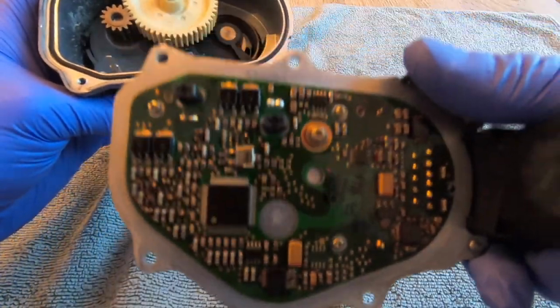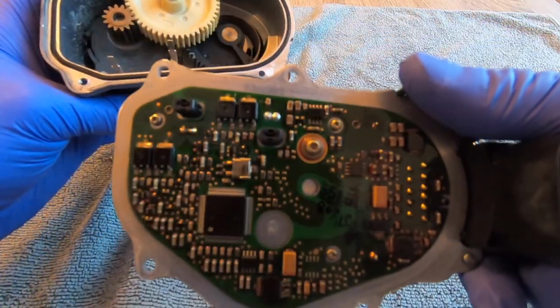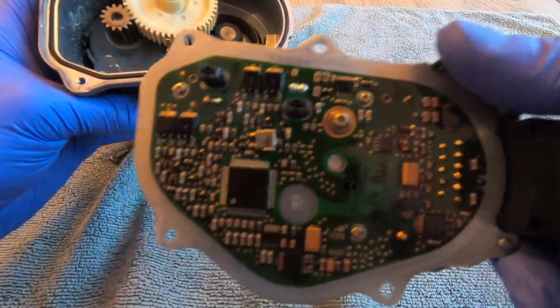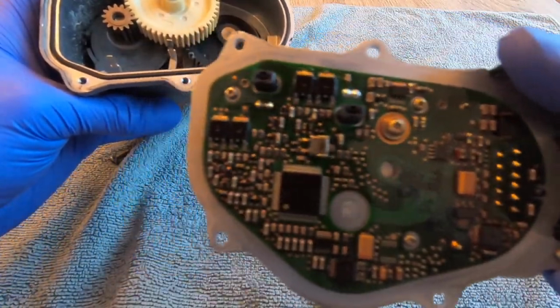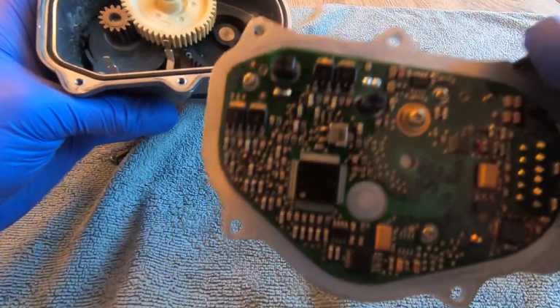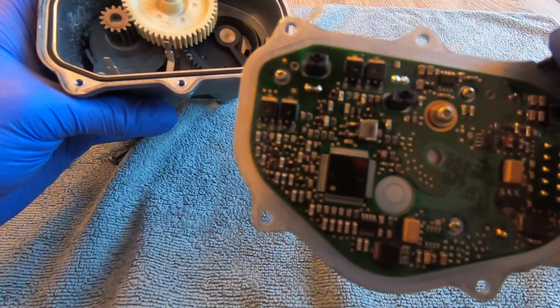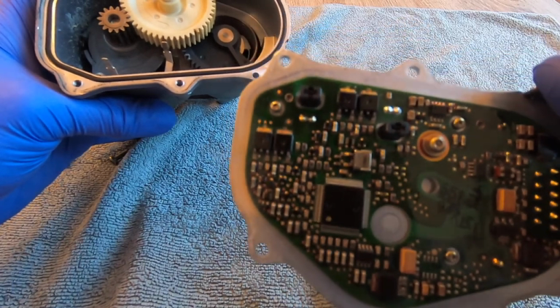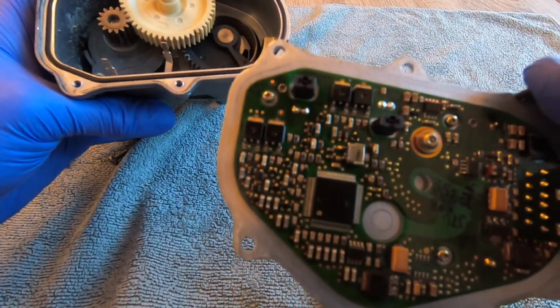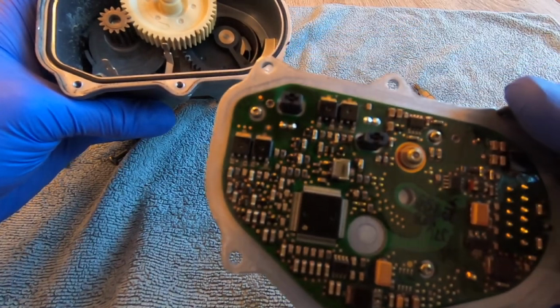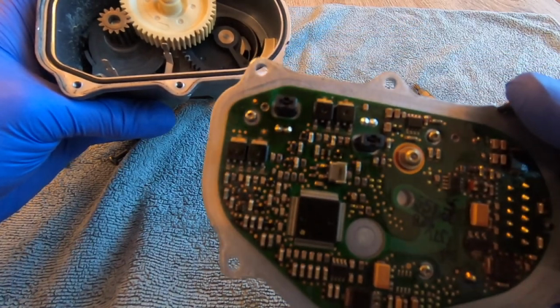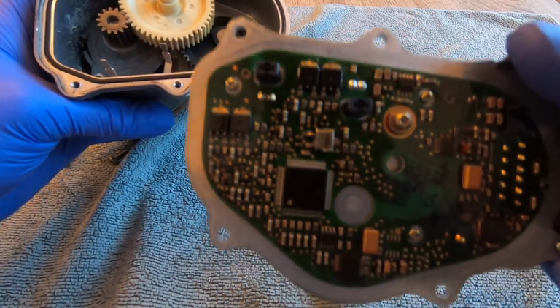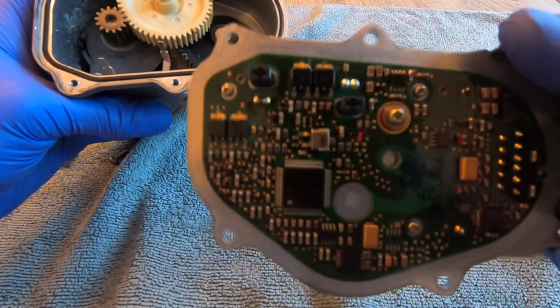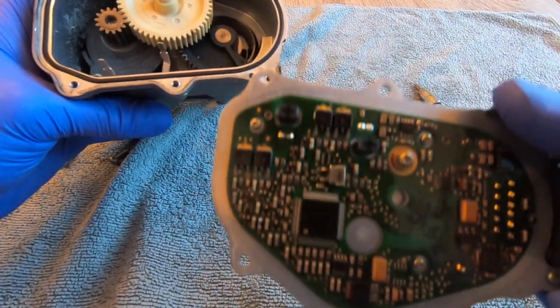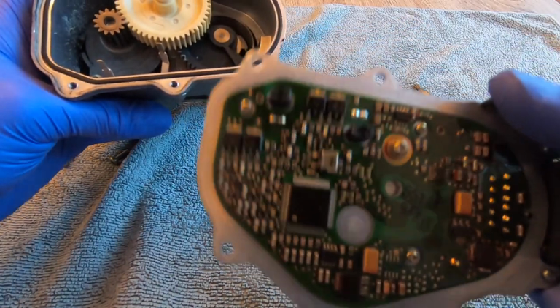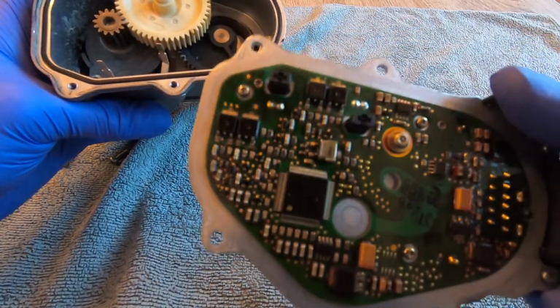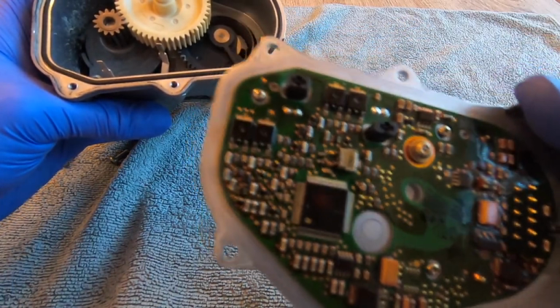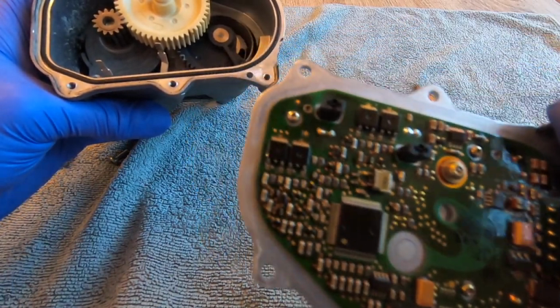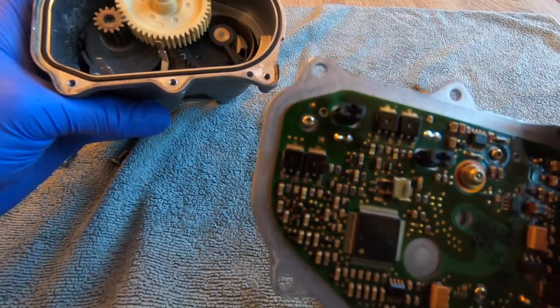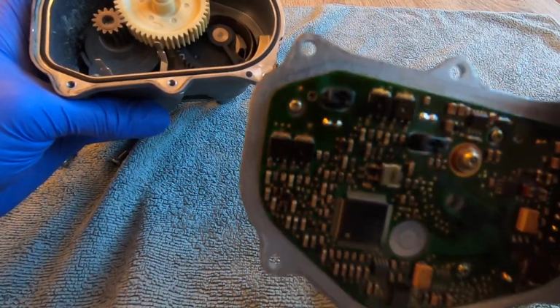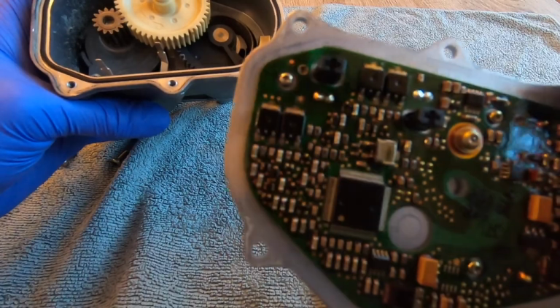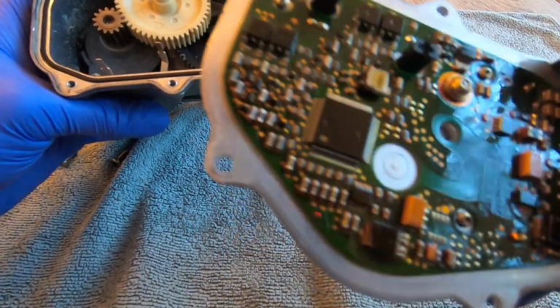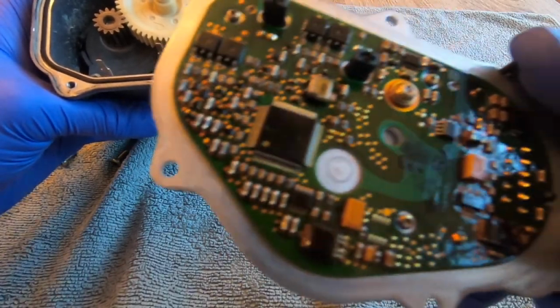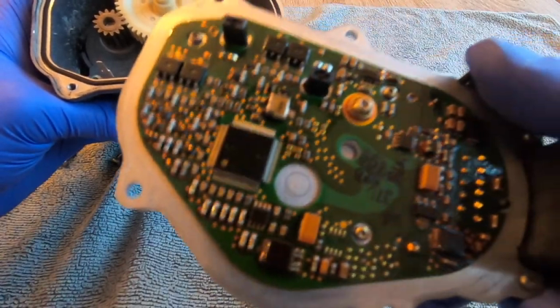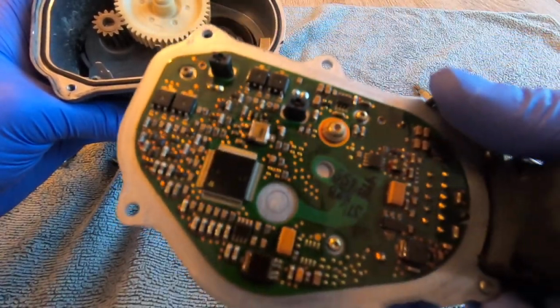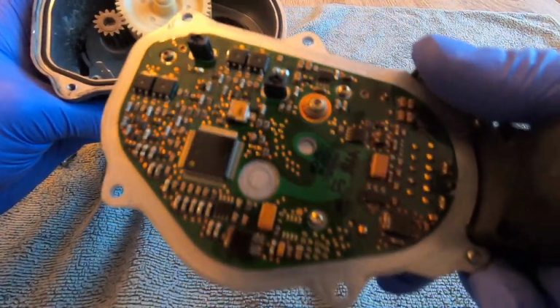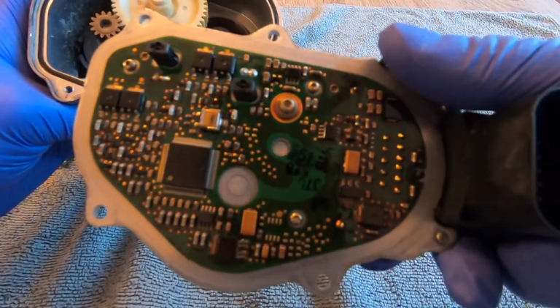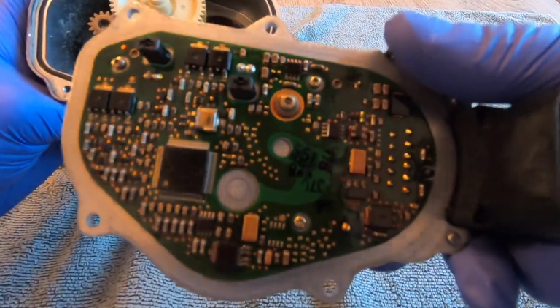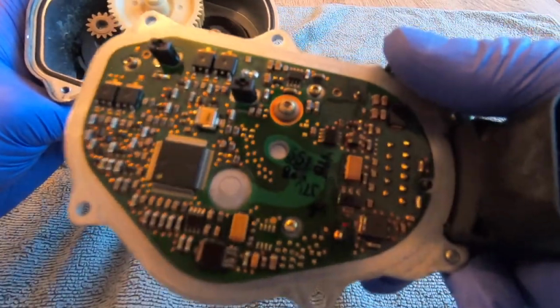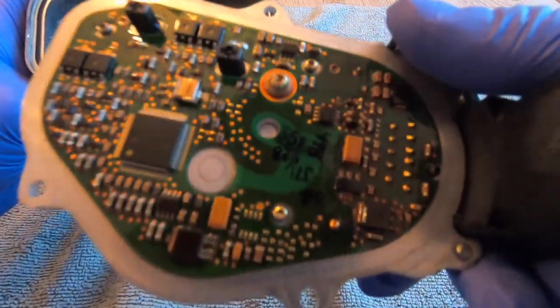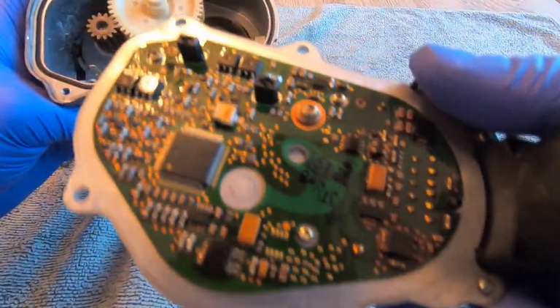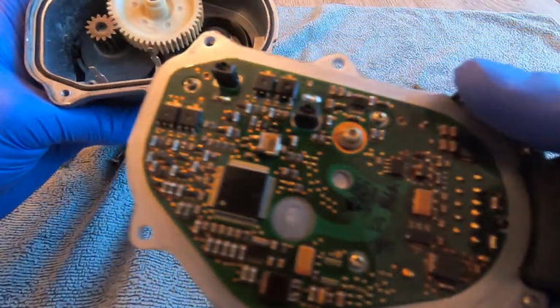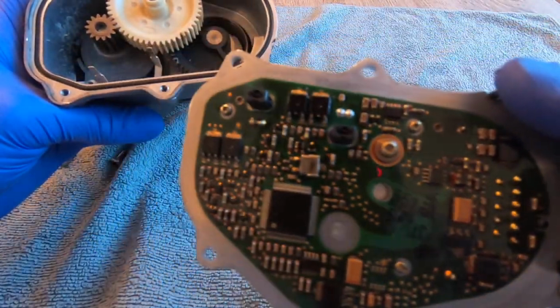Taking a look at the board — all the years that have gone by and all the heat it's been exposed to over them years — it doesn't look in bad shape. I'm quite happy with that.